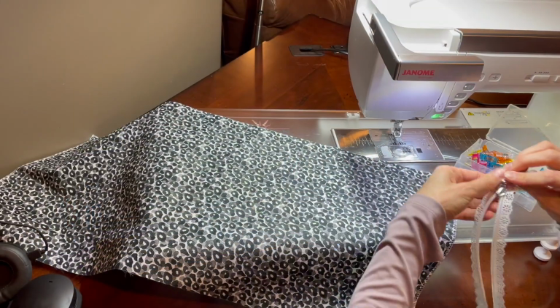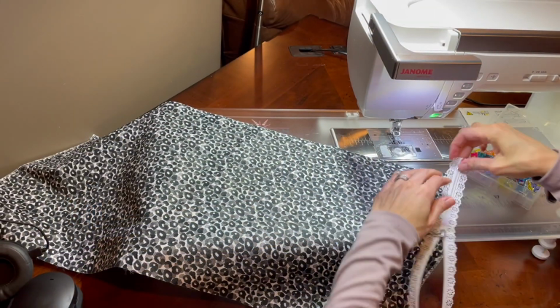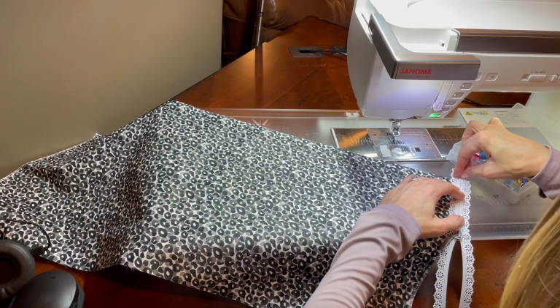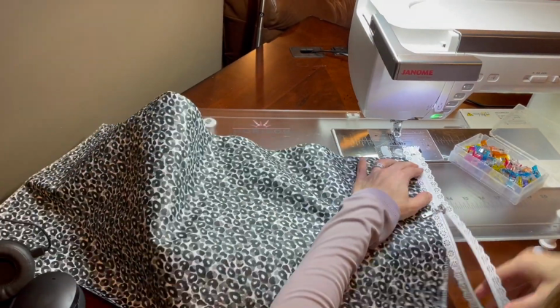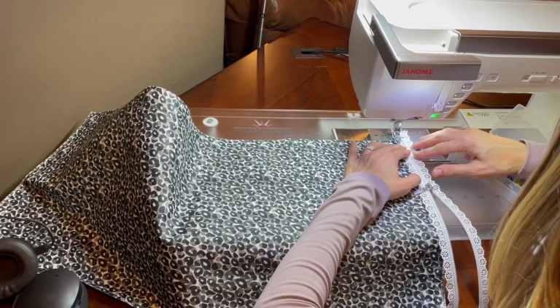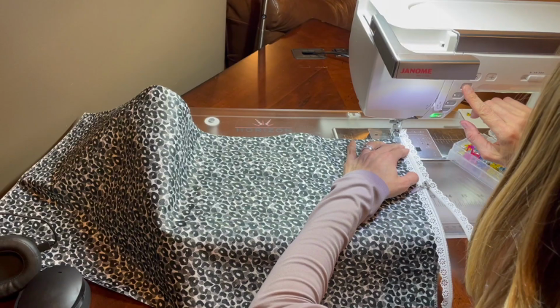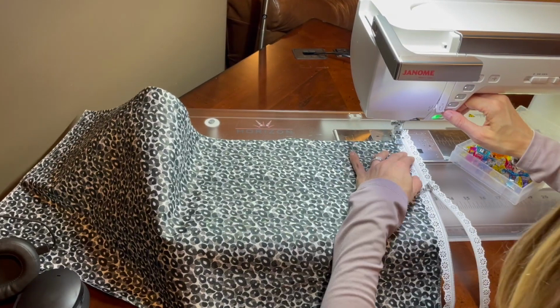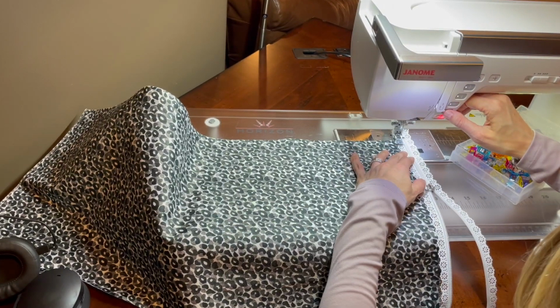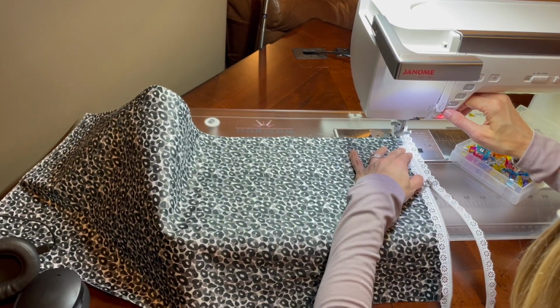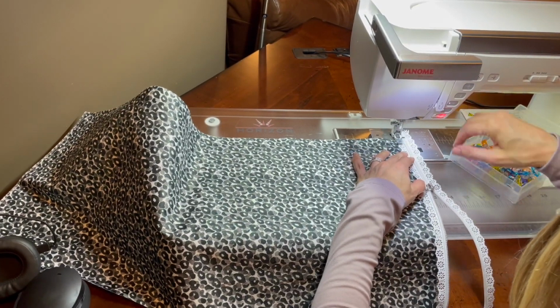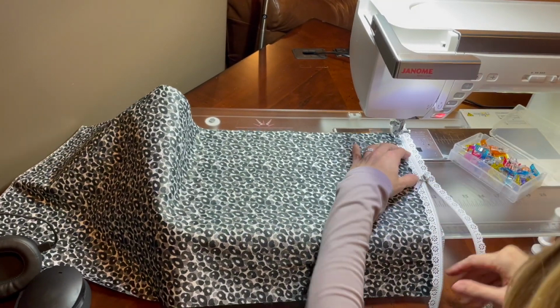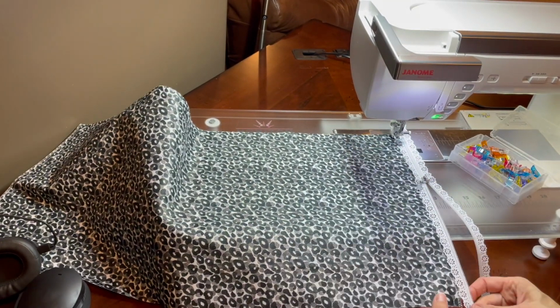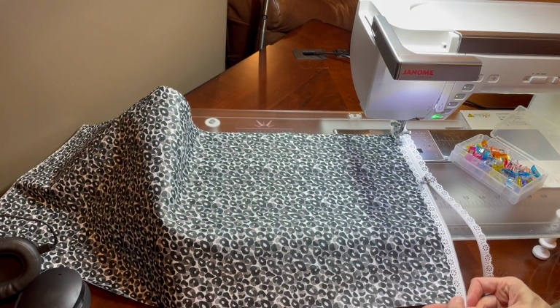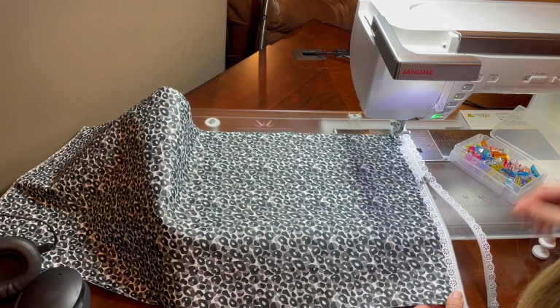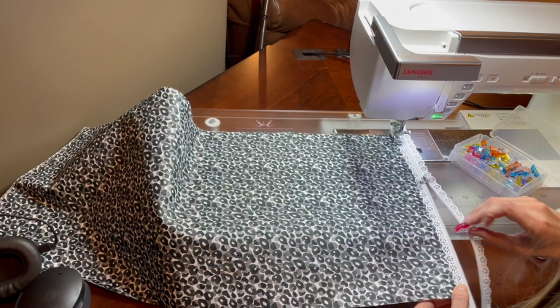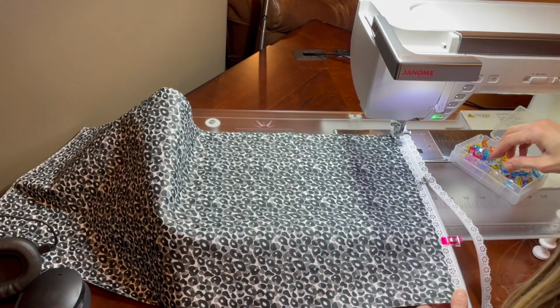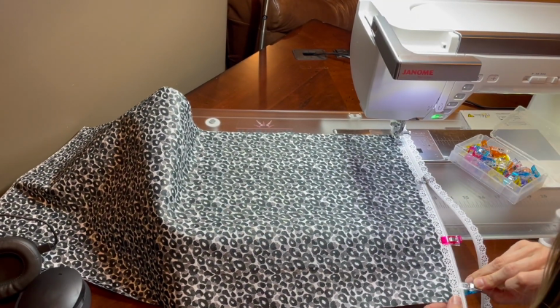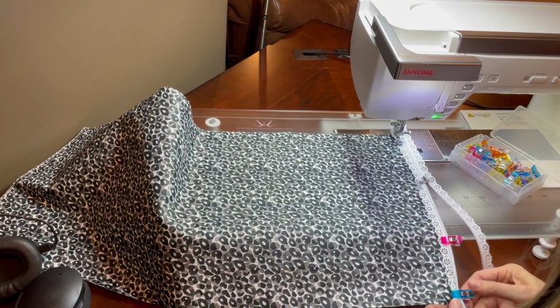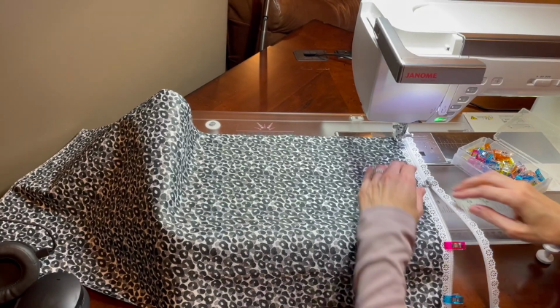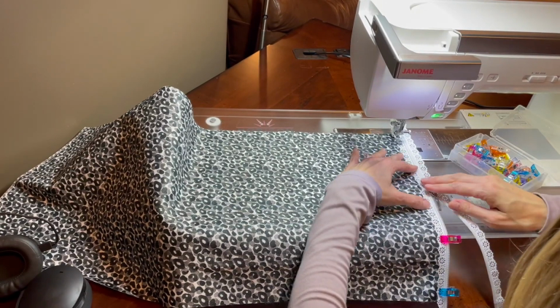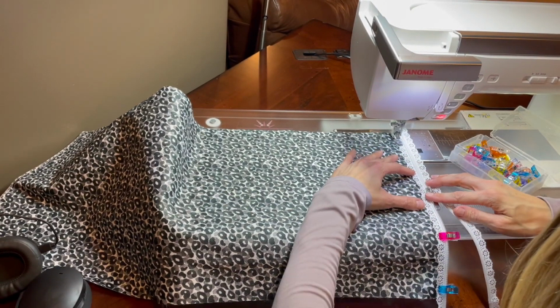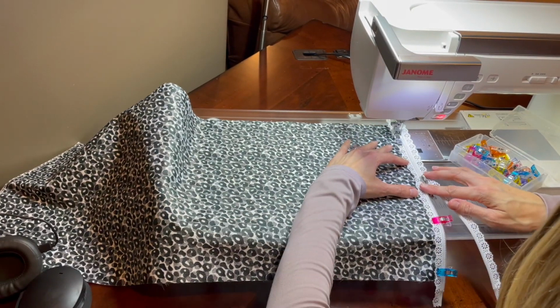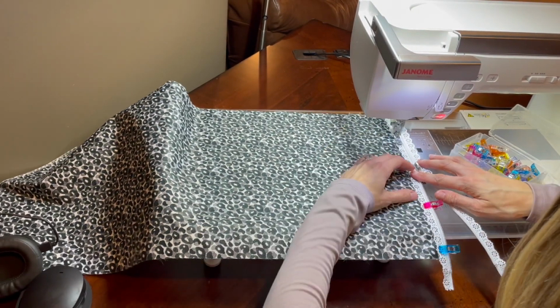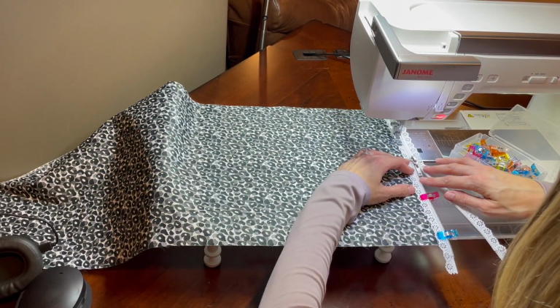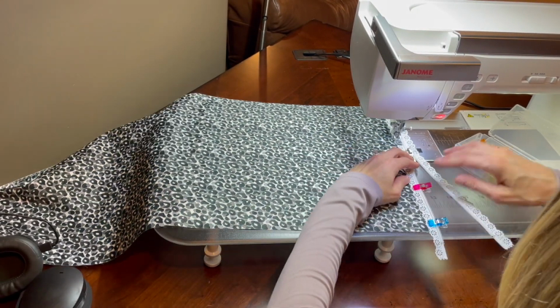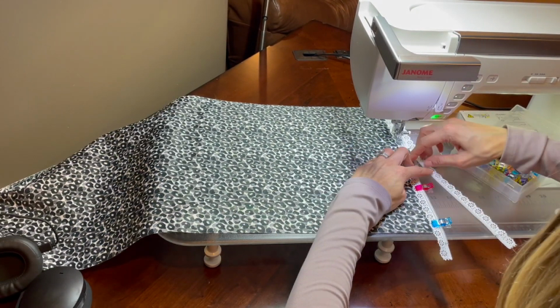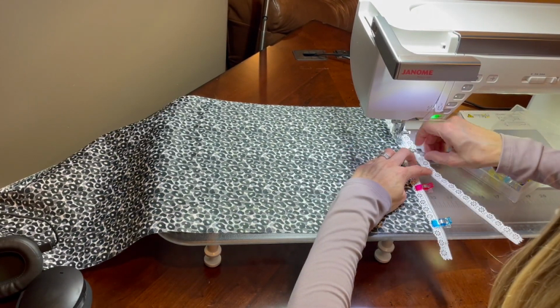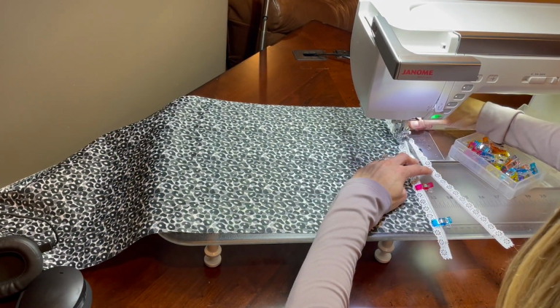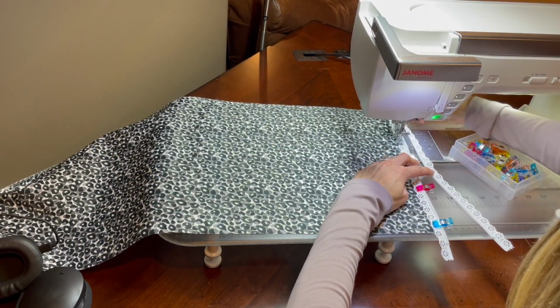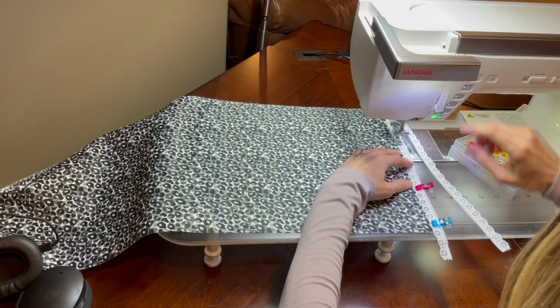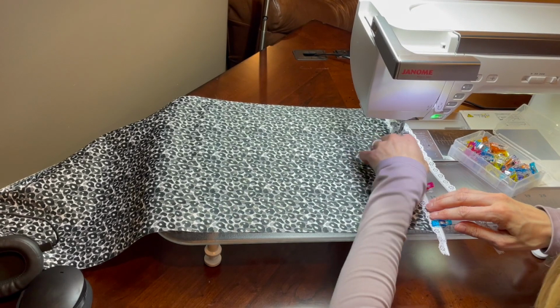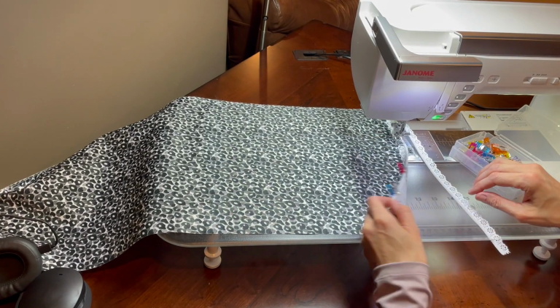I actually wrote a blog post on how to make these wet bags for the Modish Quilter. I will pop that link in the comments below and you can click on it and follow all the instructions on how to make these.